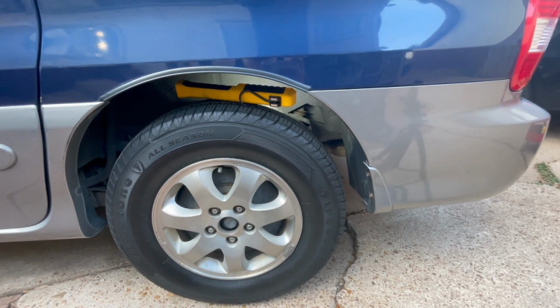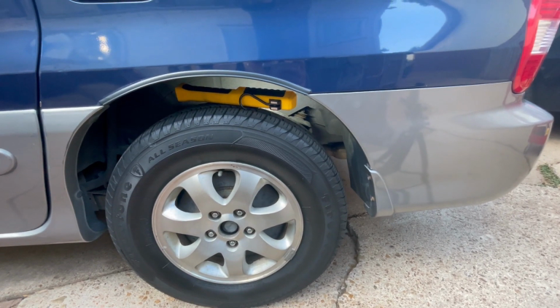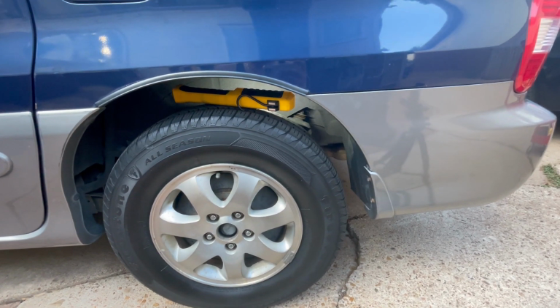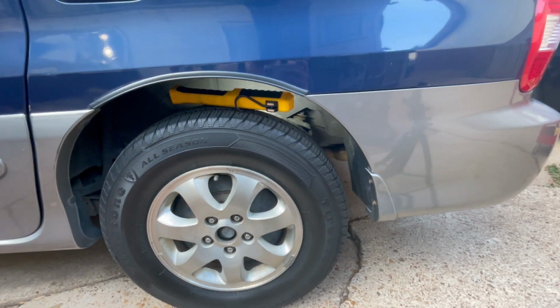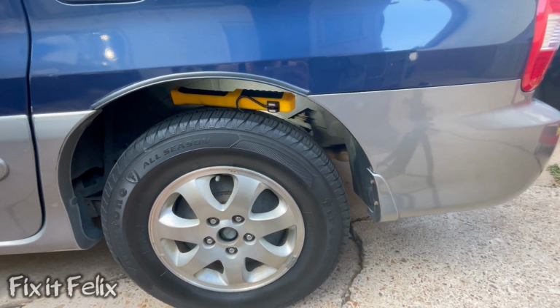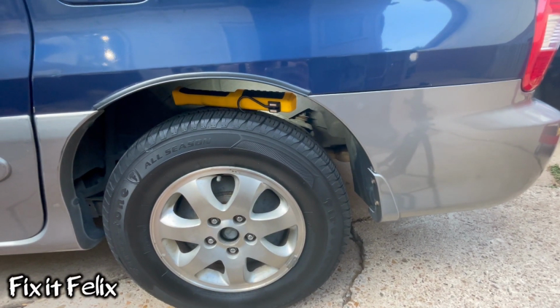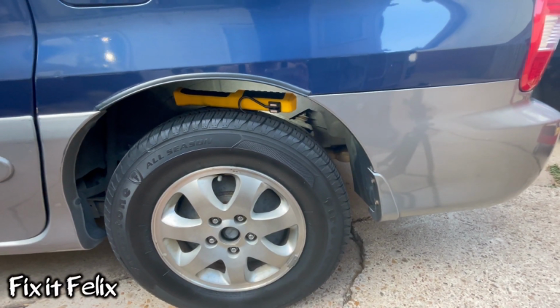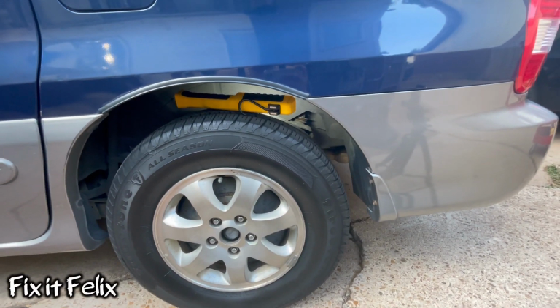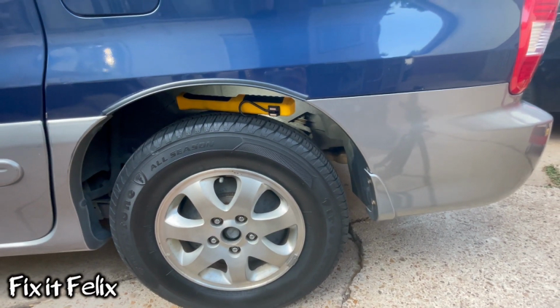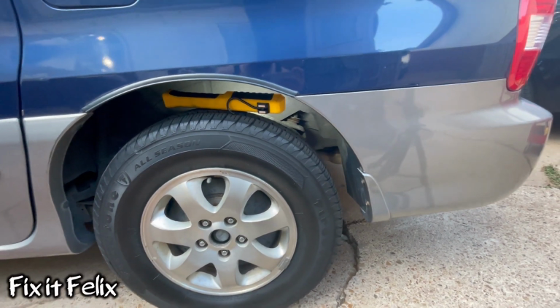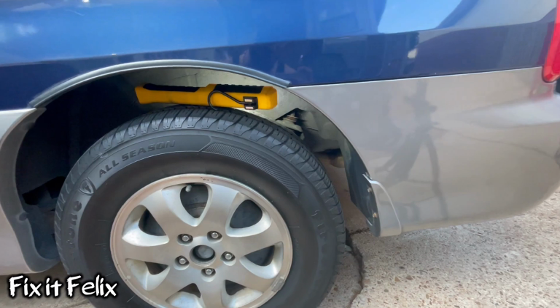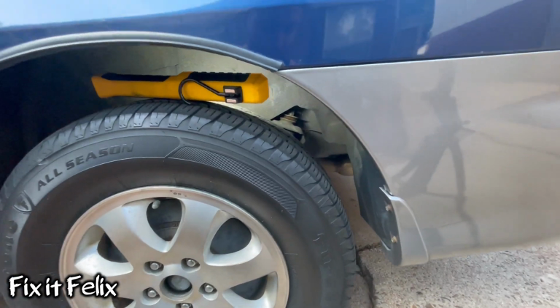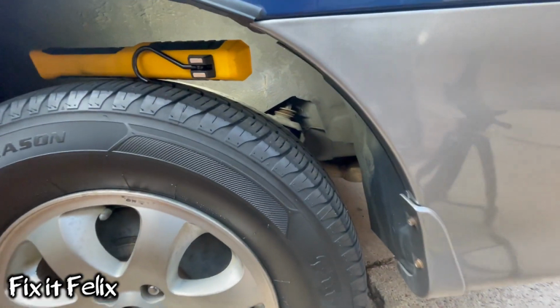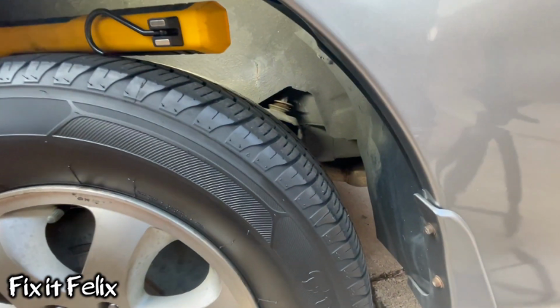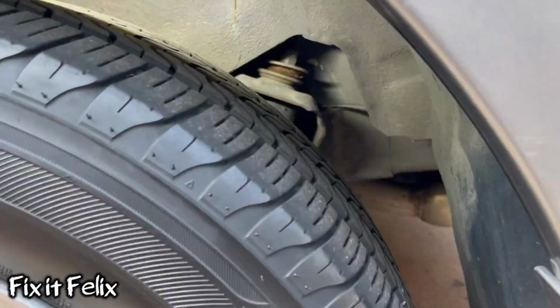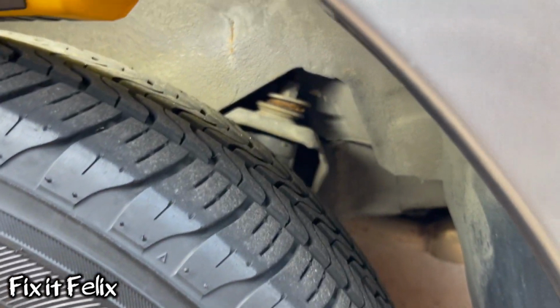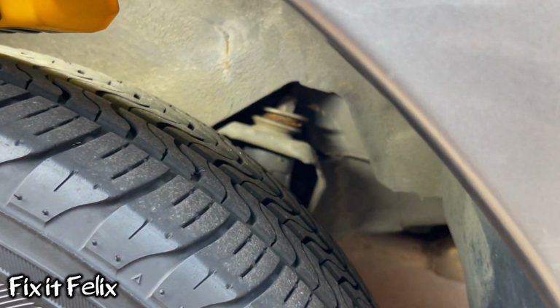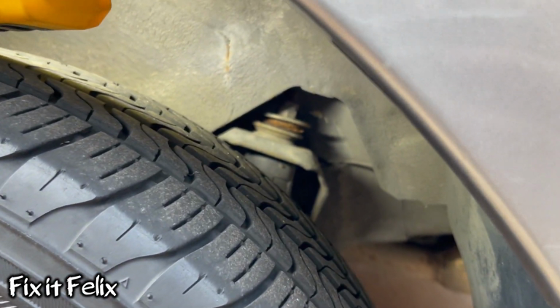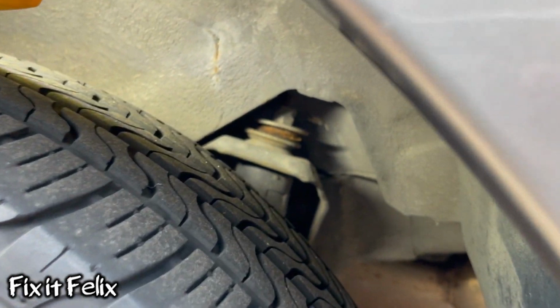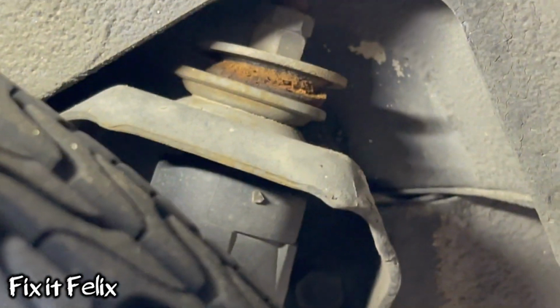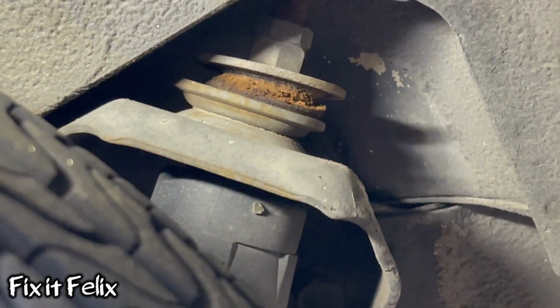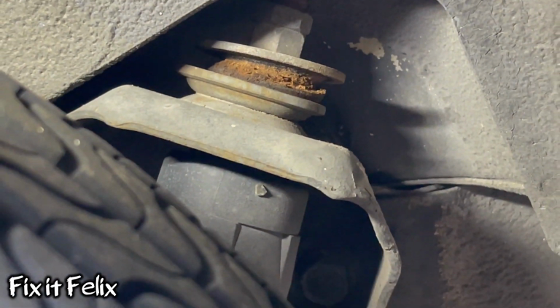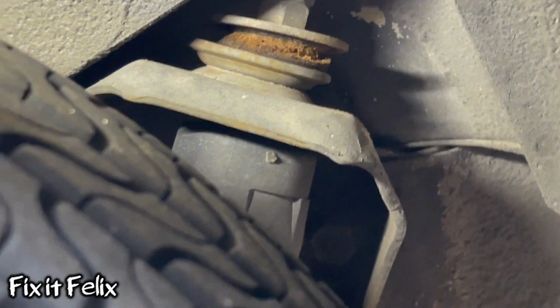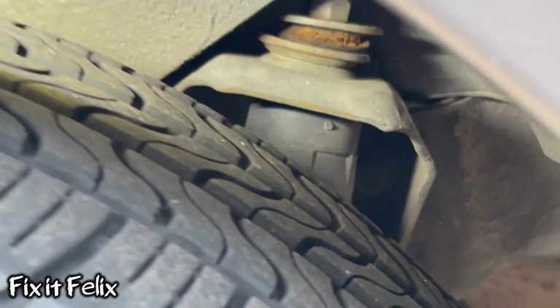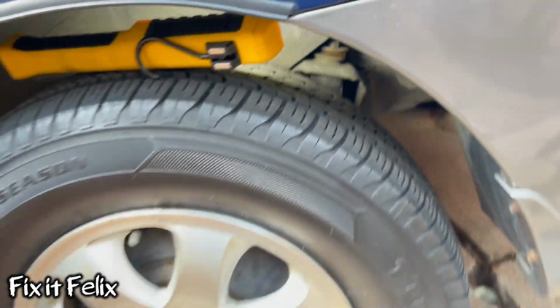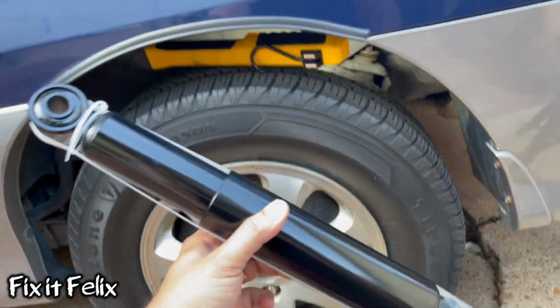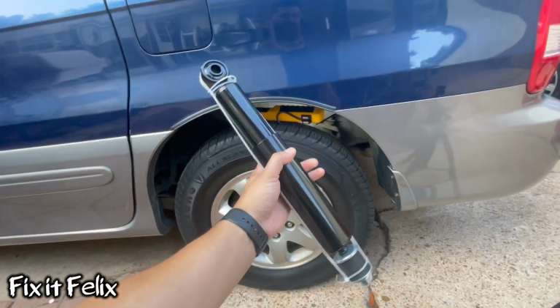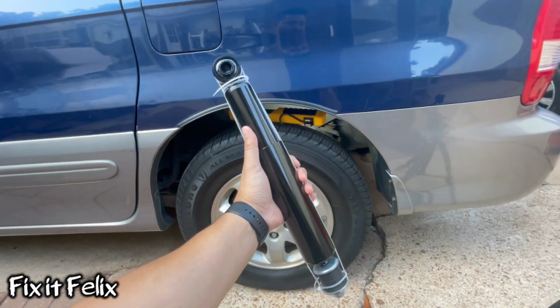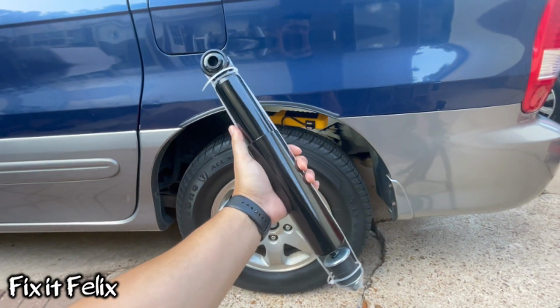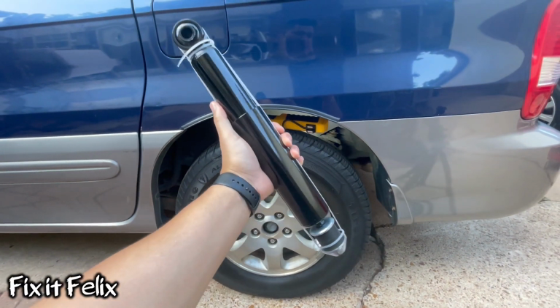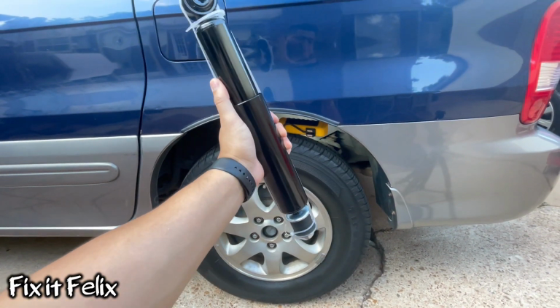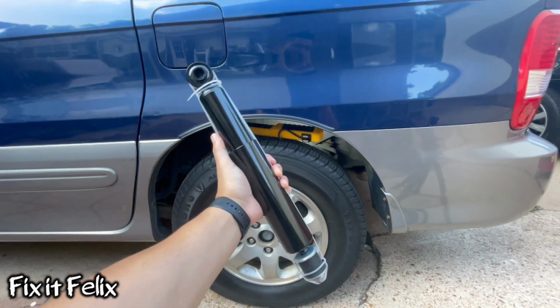What's up guys, today we have a 2004 Kia Sedona. We're going to be replacing the rear struts — that one right there, as you can see it's really messed up. So stay tuned and let's get to work.